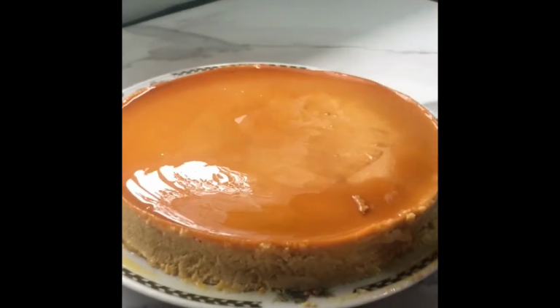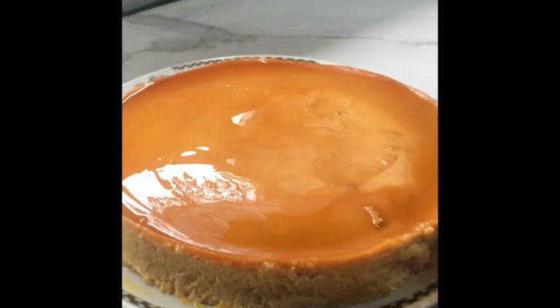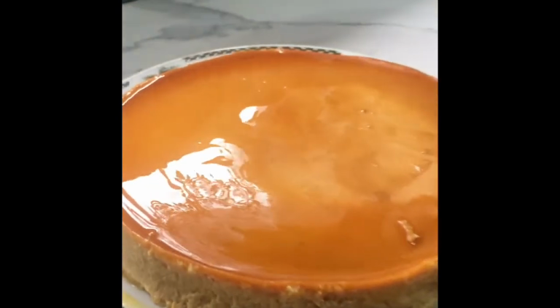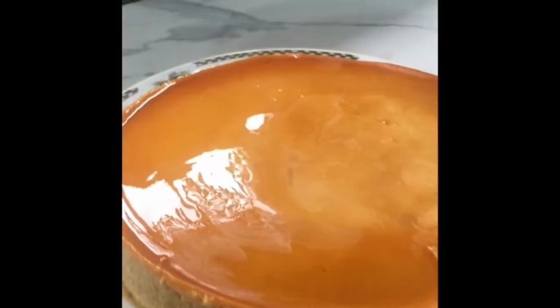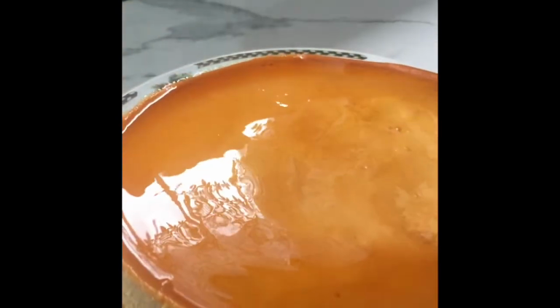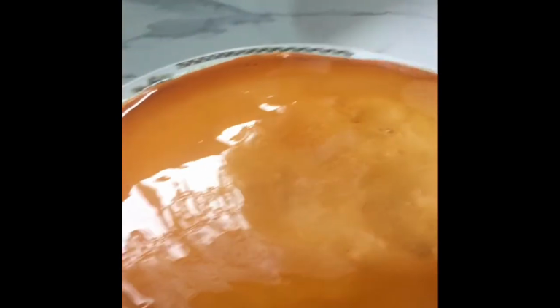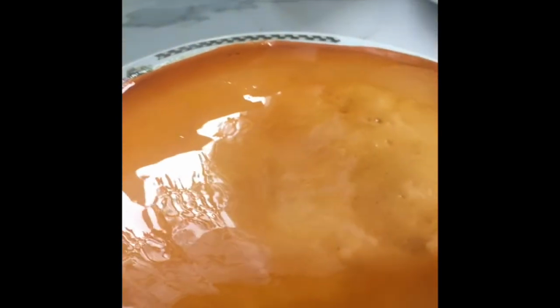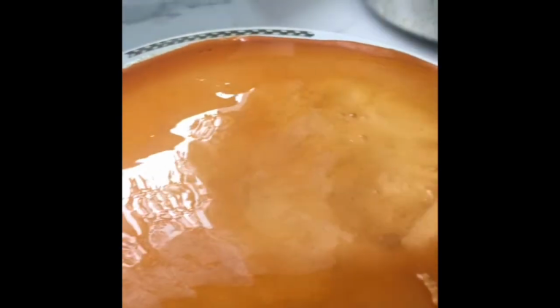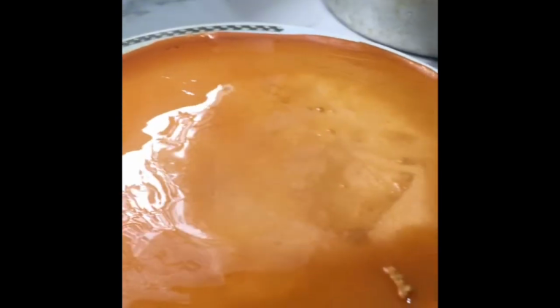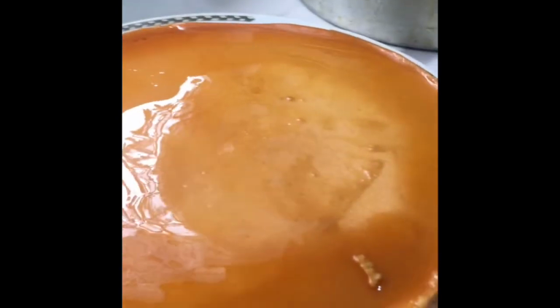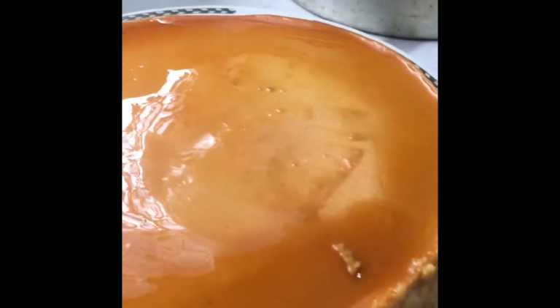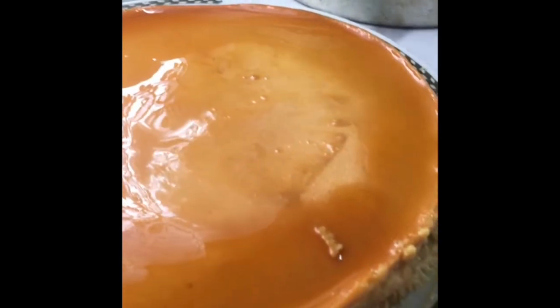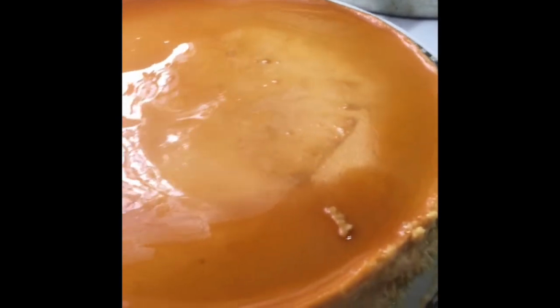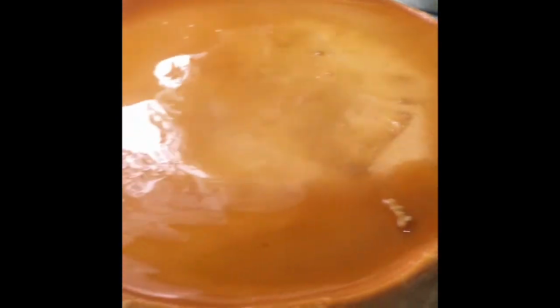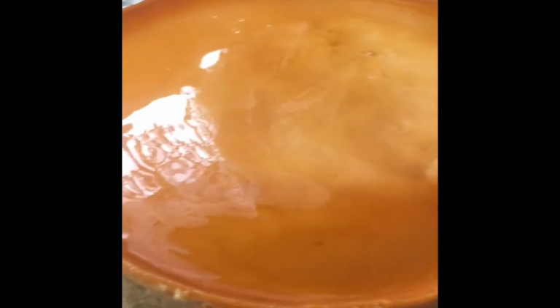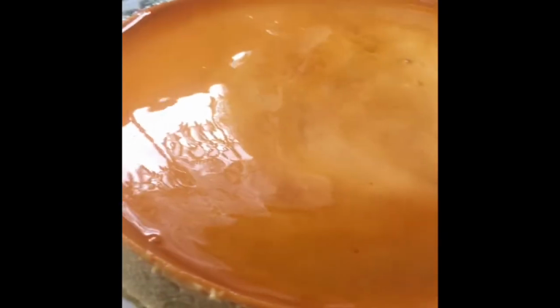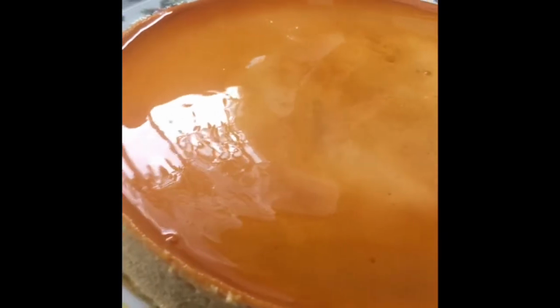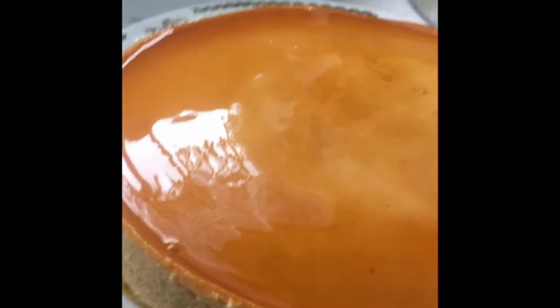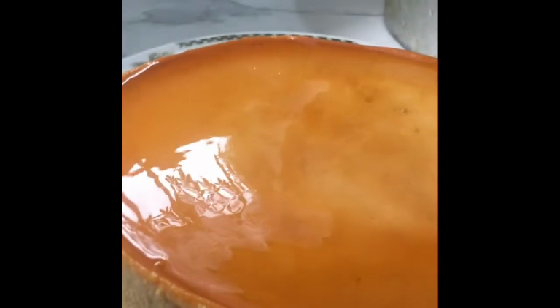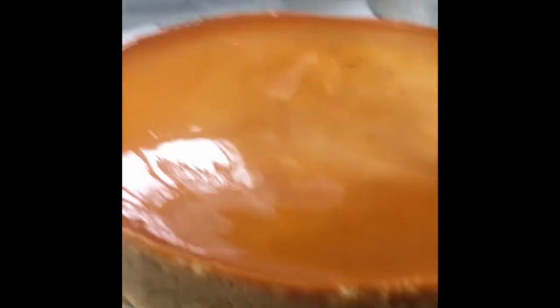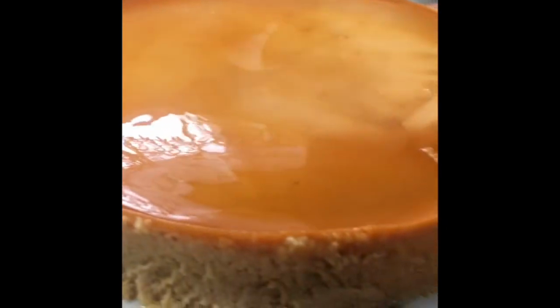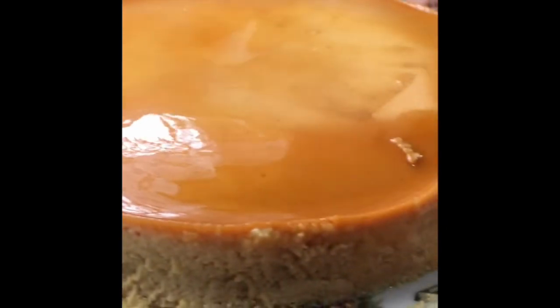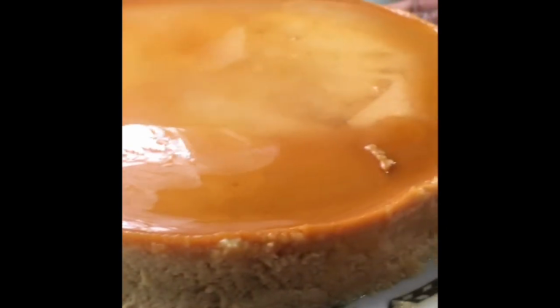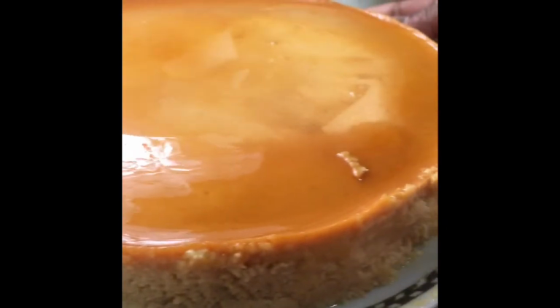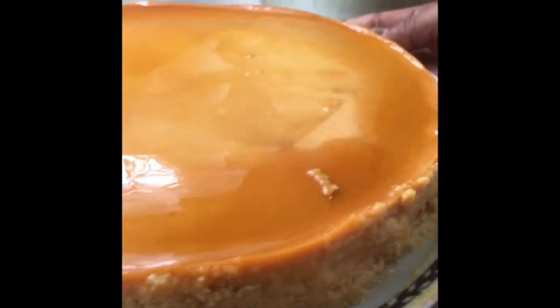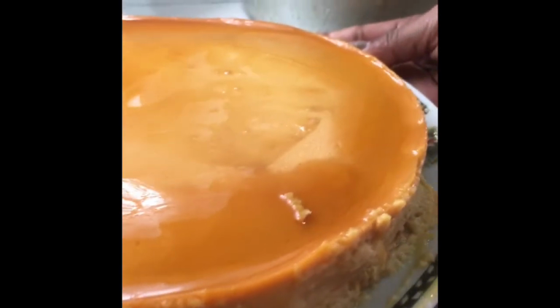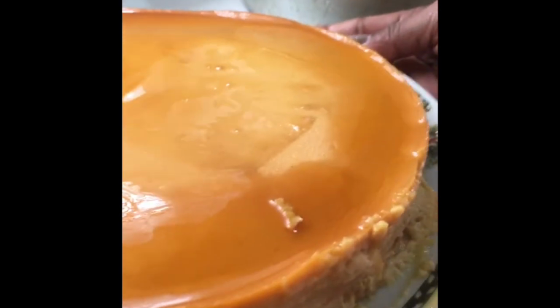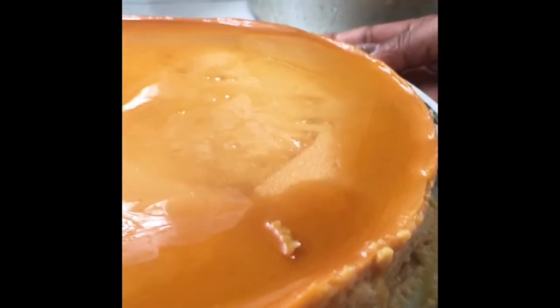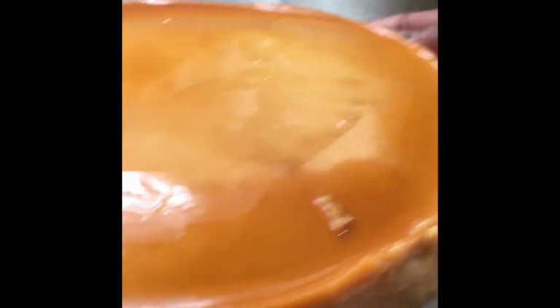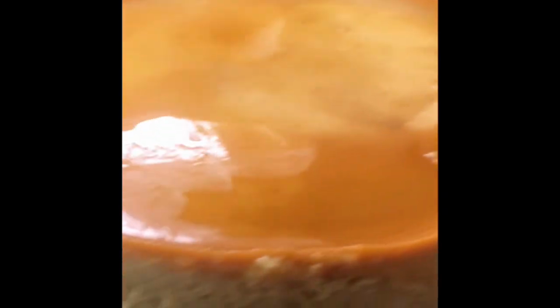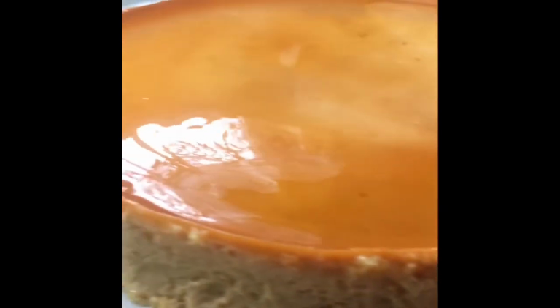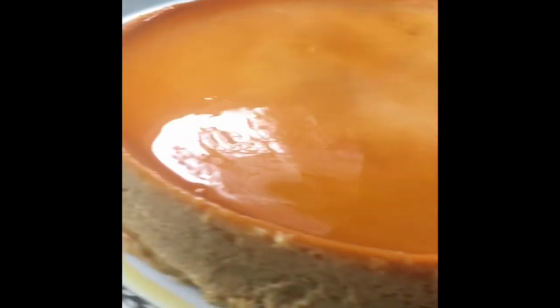Wow, and there you have it — your very rich, creamy cheesecake flan.